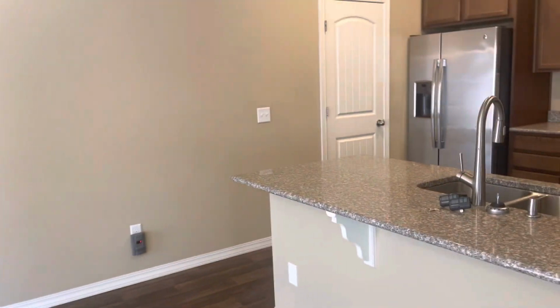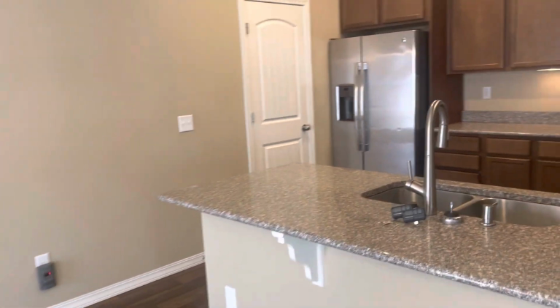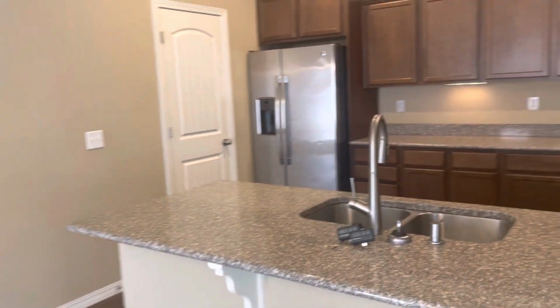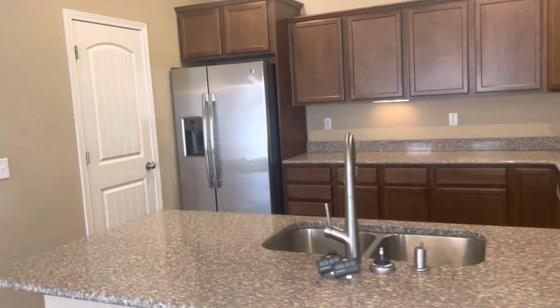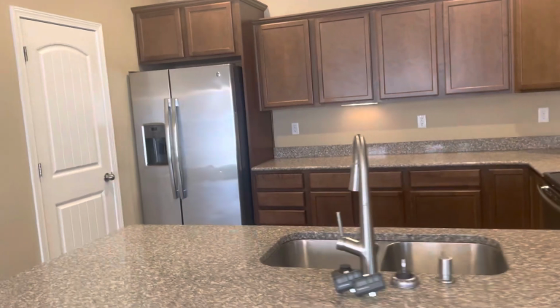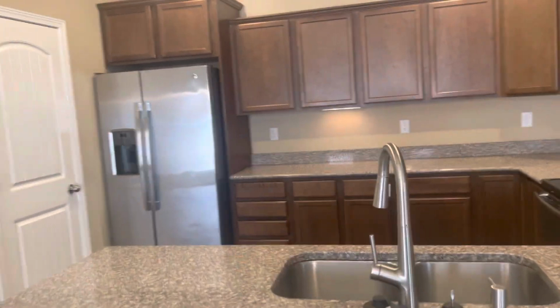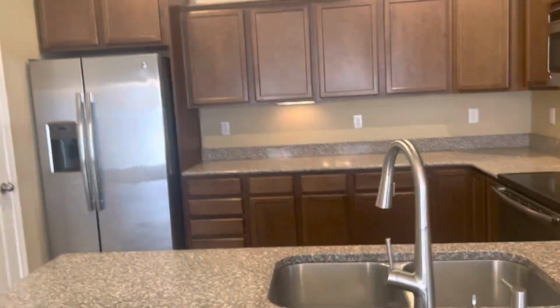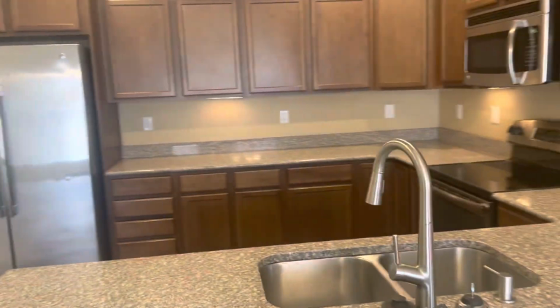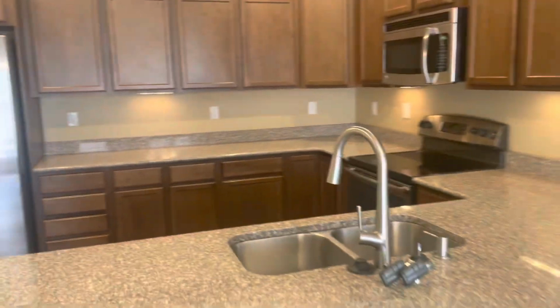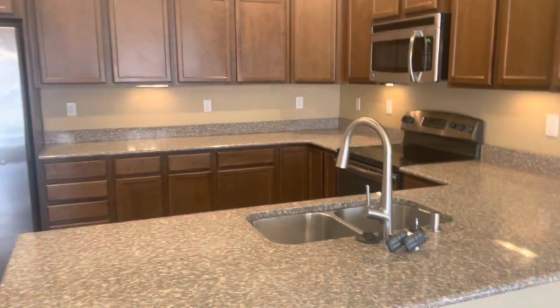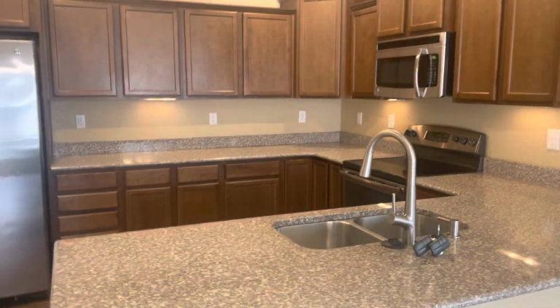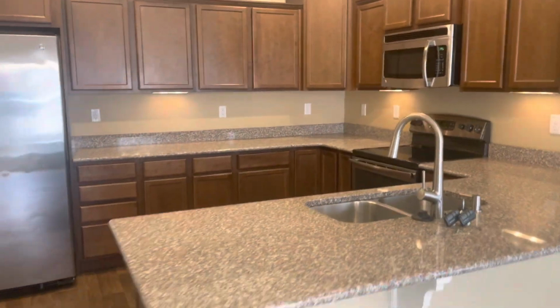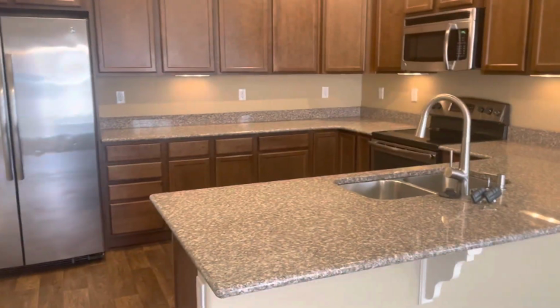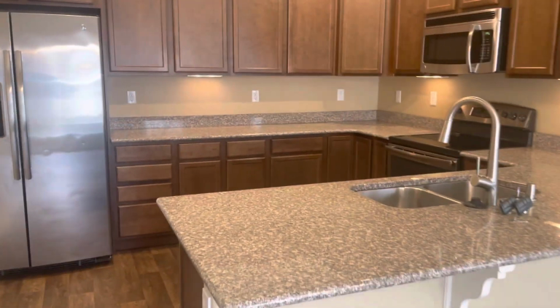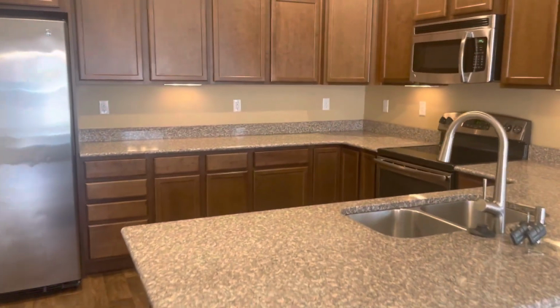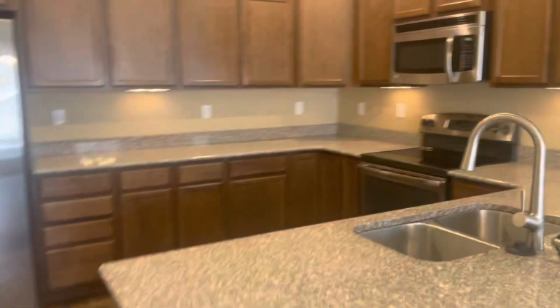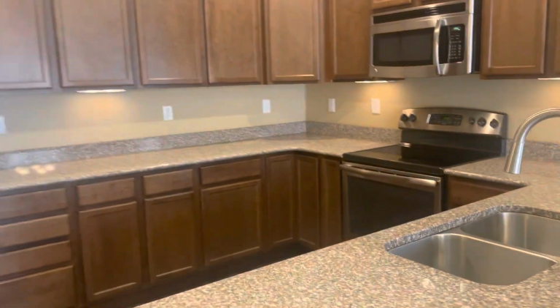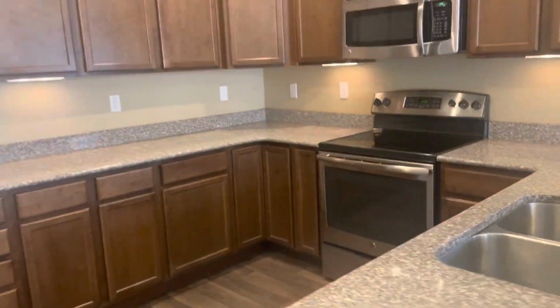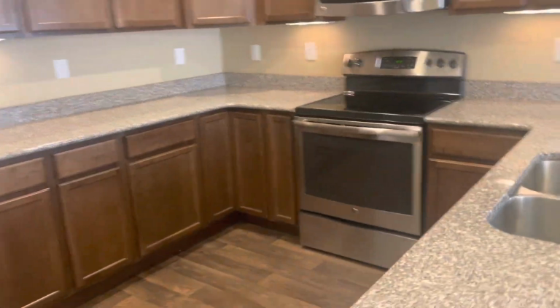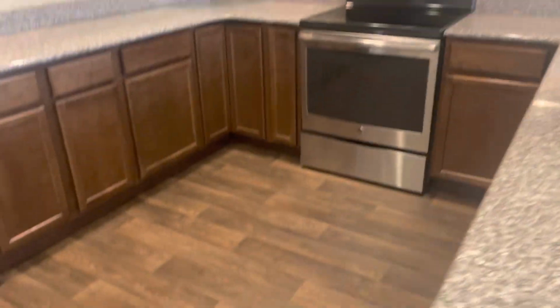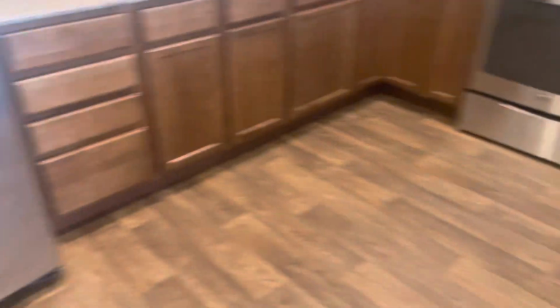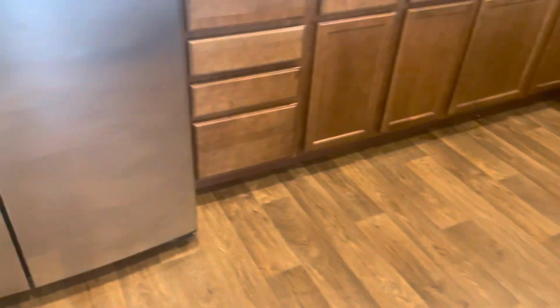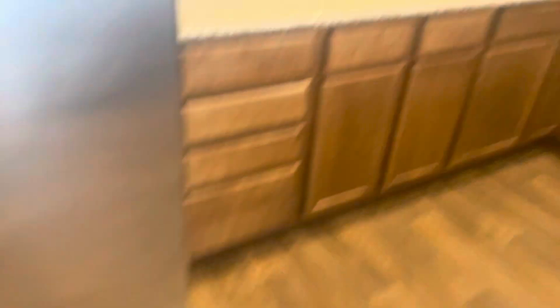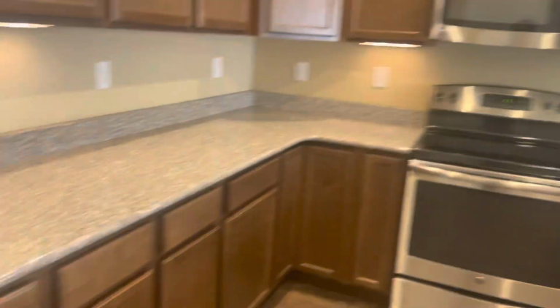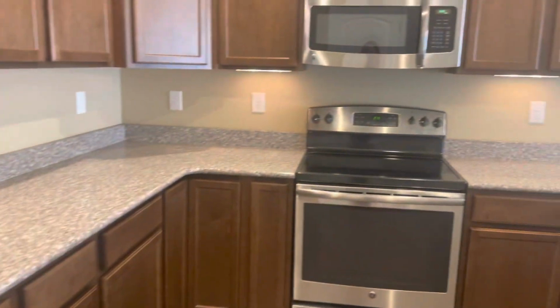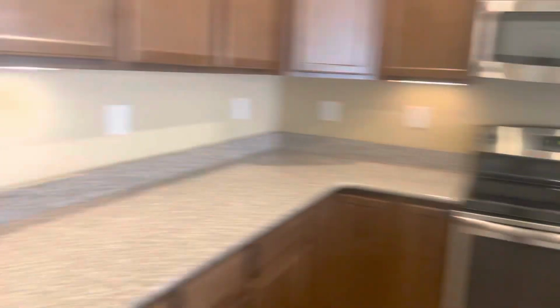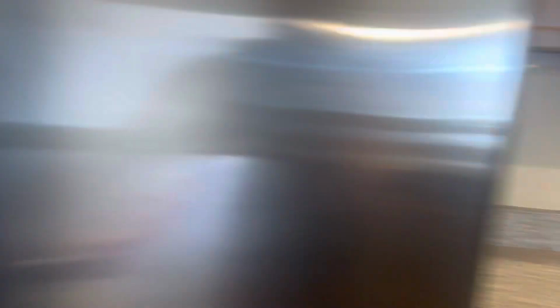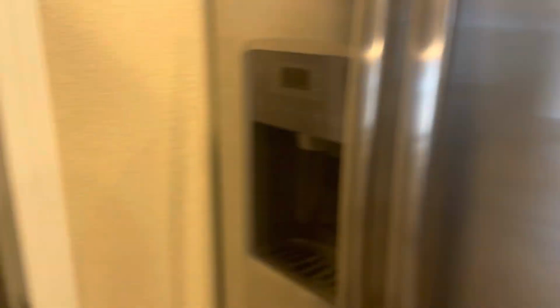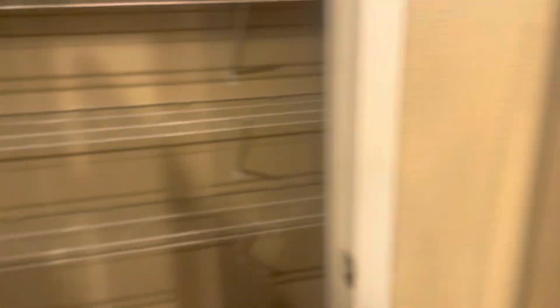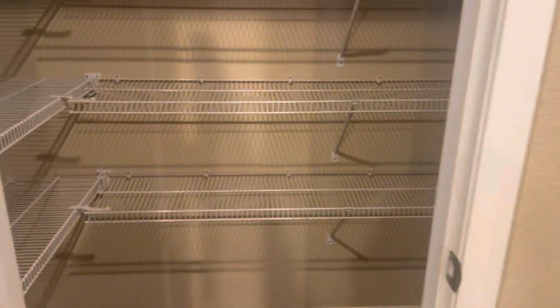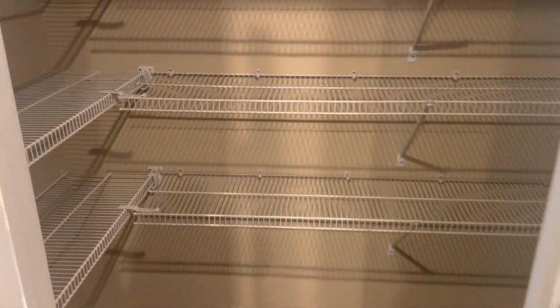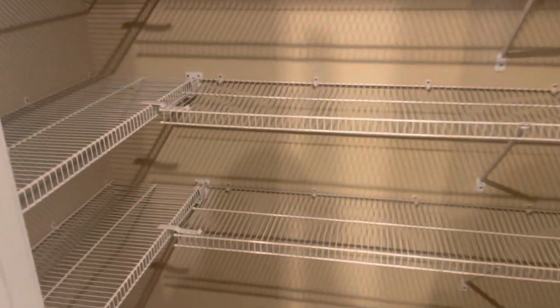Nice large kitchen with plenty of counter space and cabinets. There's also a nice large pantry.